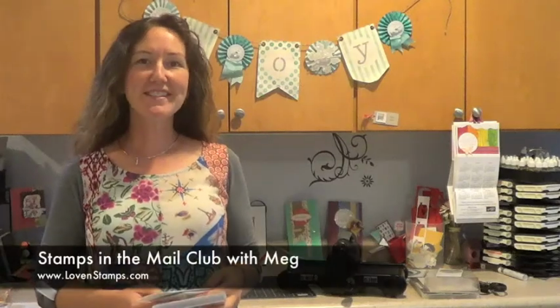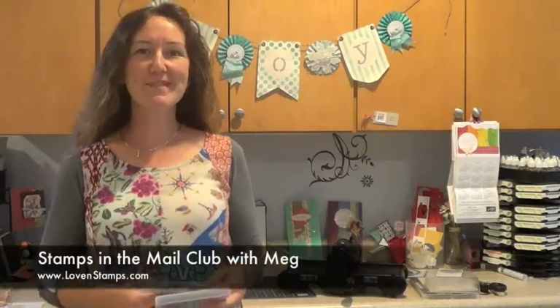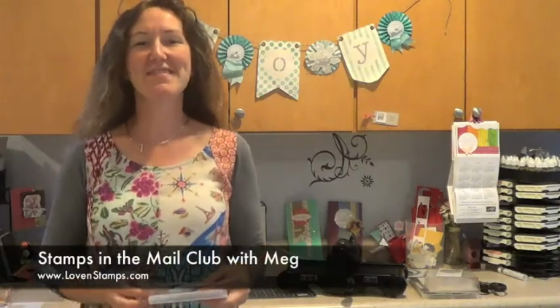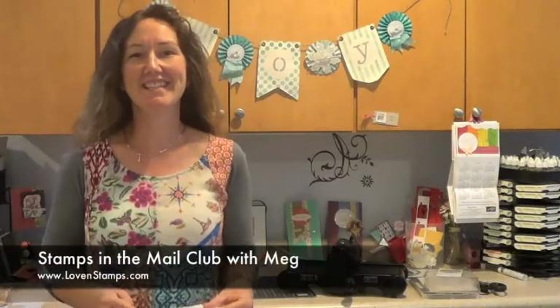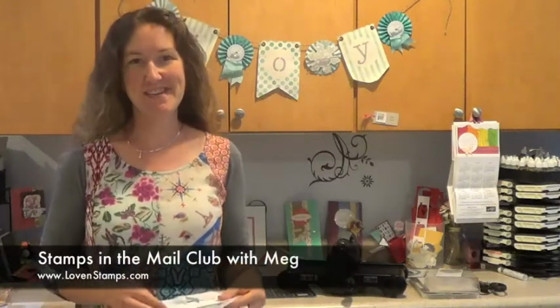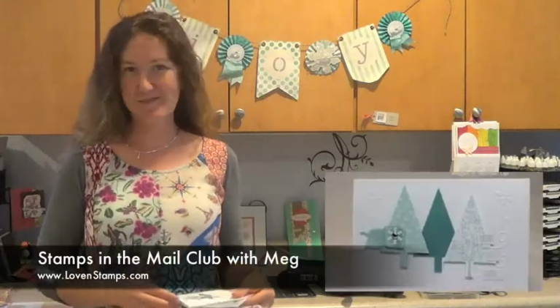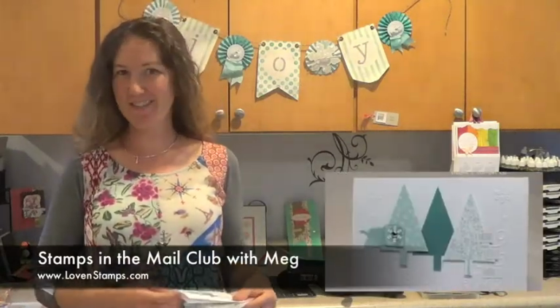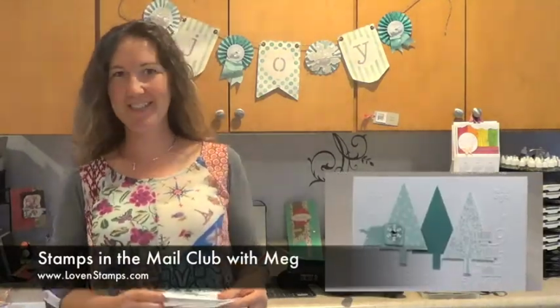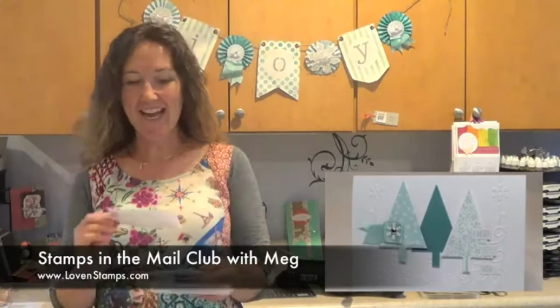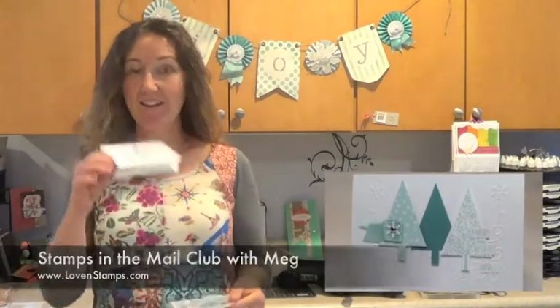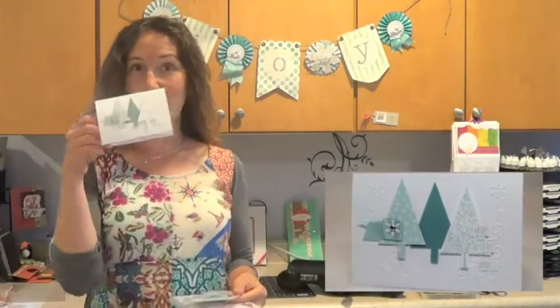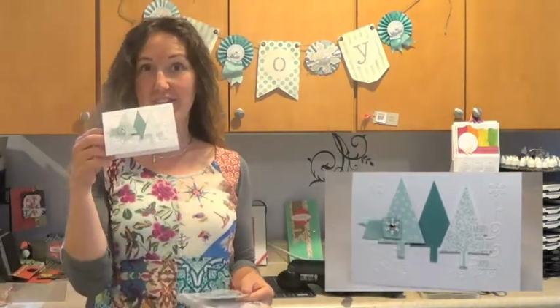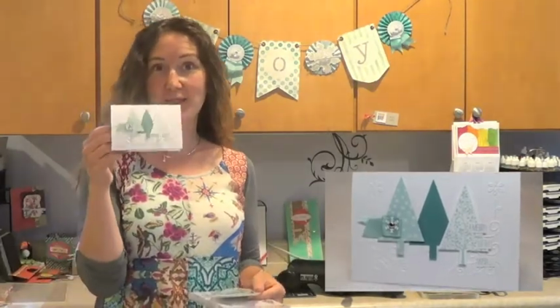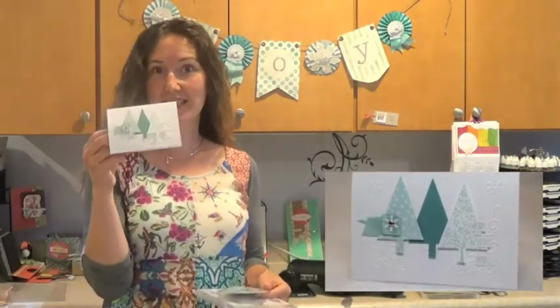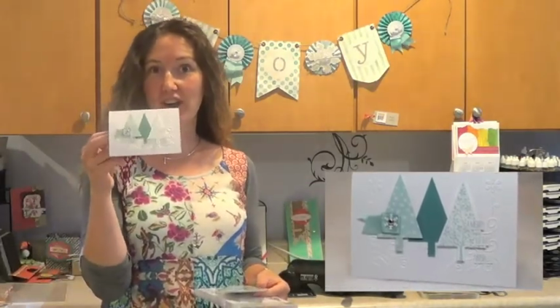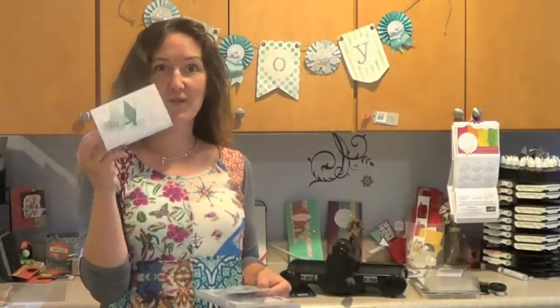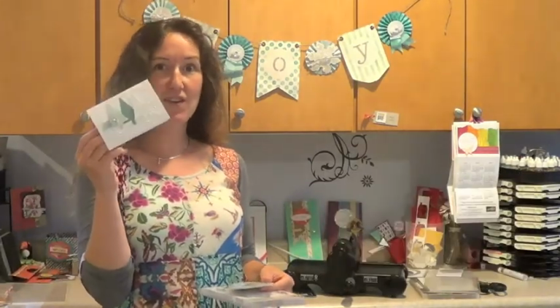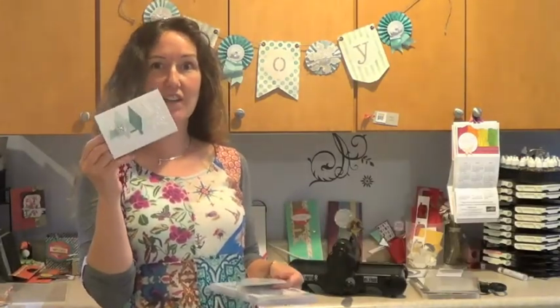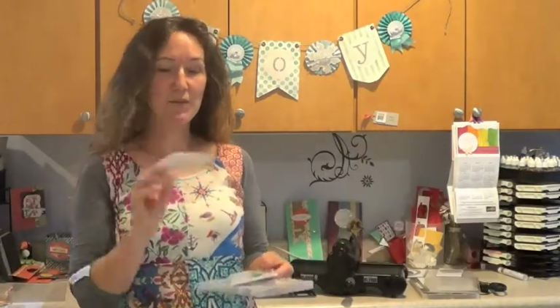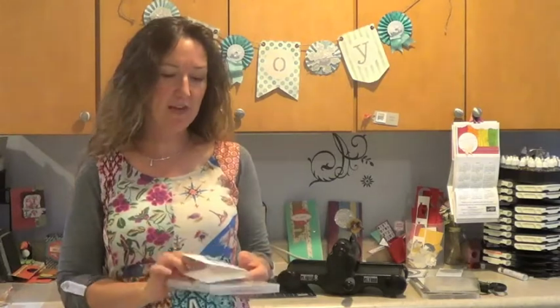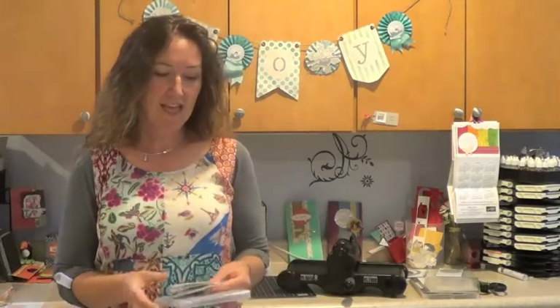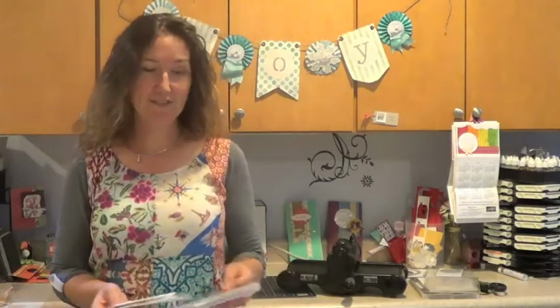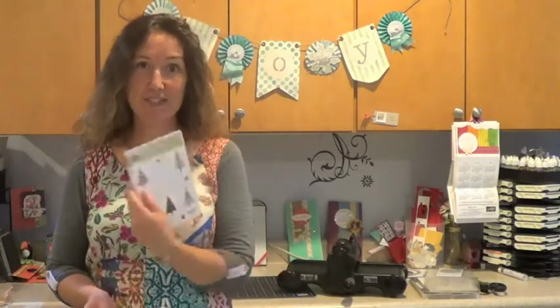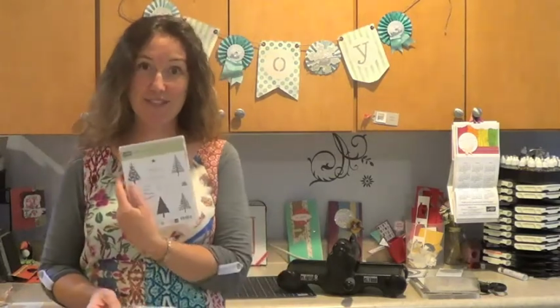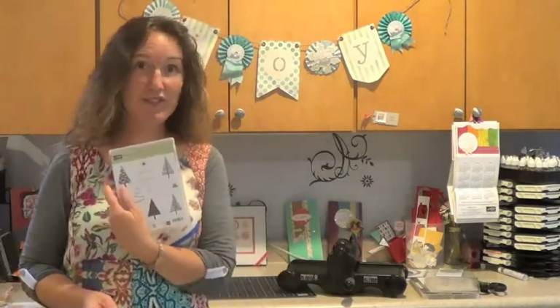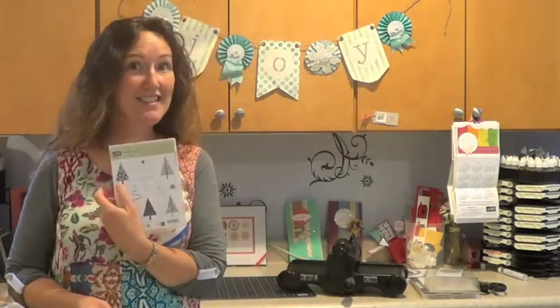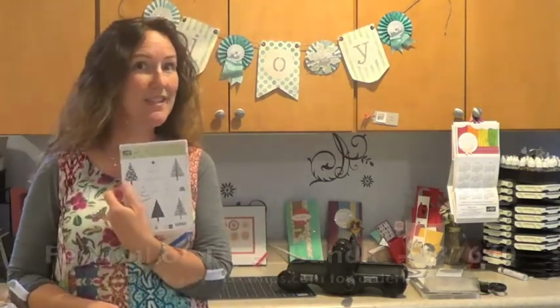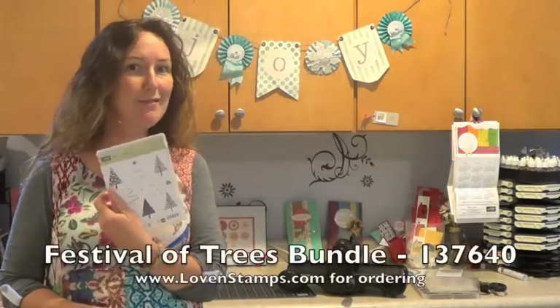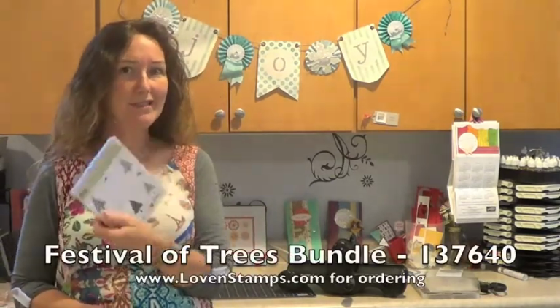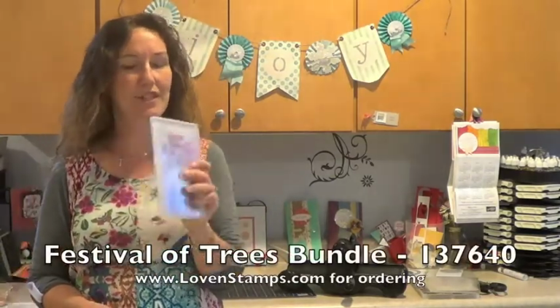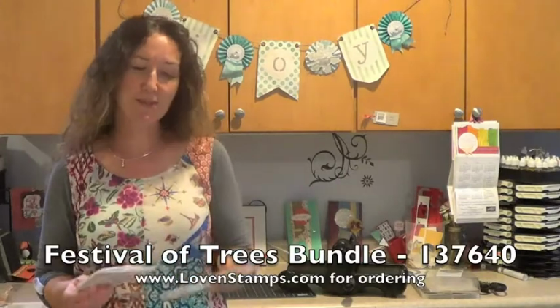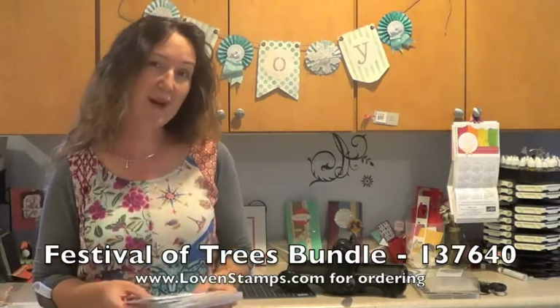Hello Stampers! I am excited to show another project to you today. We are going to make a very sweet and simple card using one of the note cards and envelopes from Stampin' Up! and the fabulous Festival of Trees stamp set and bundle which comes with the tree punch.